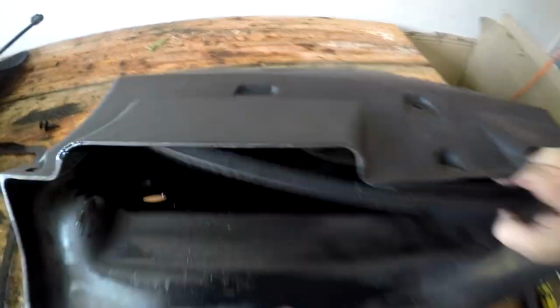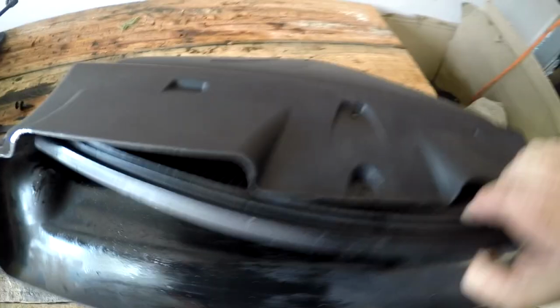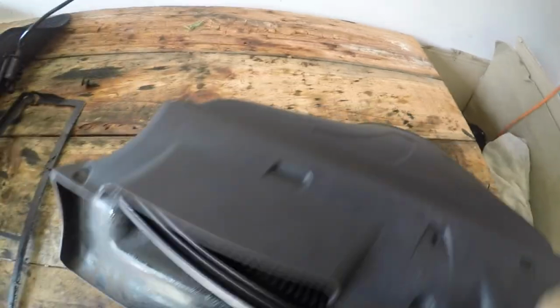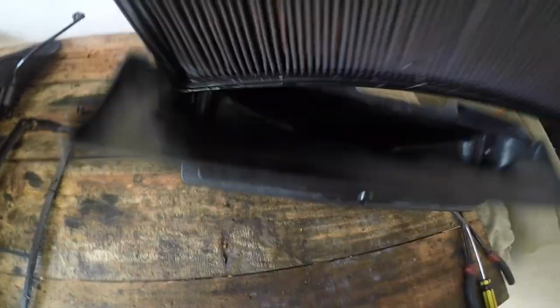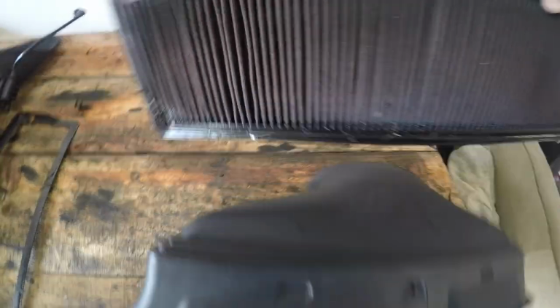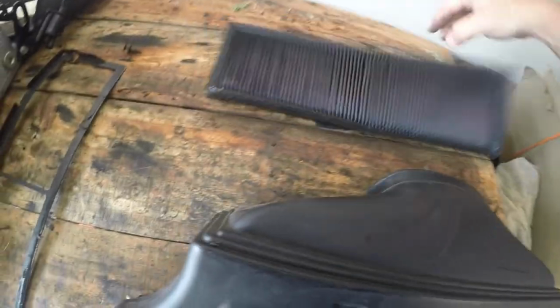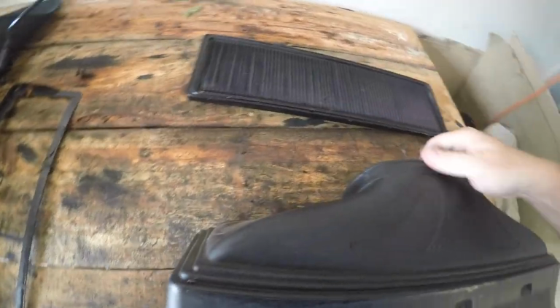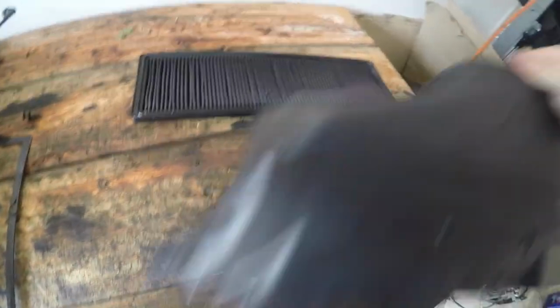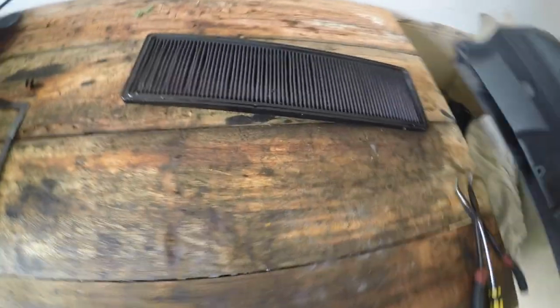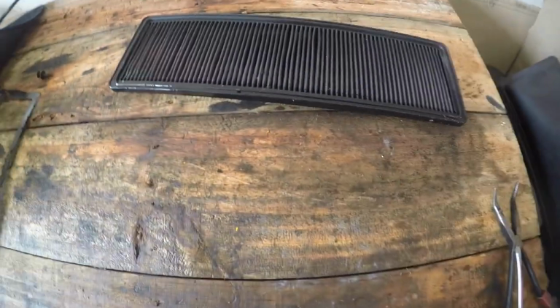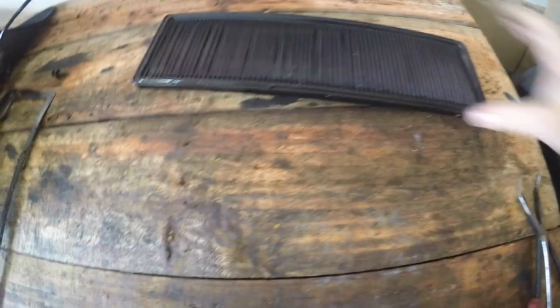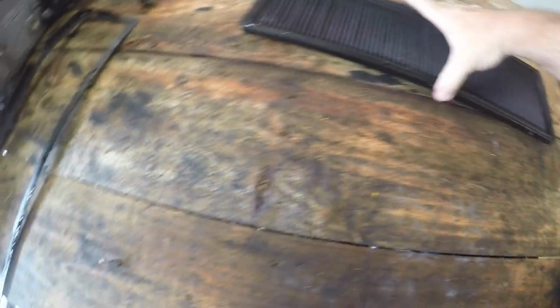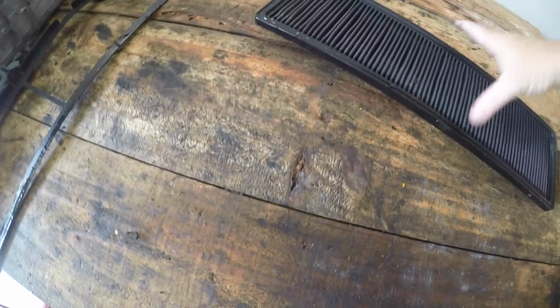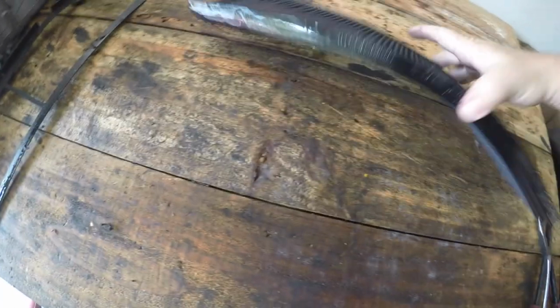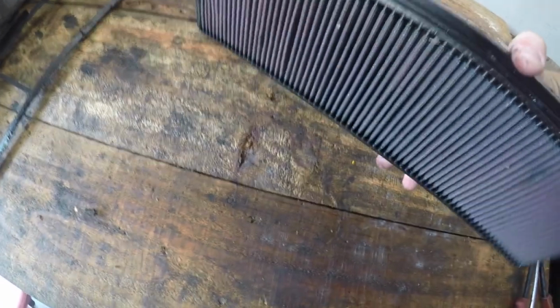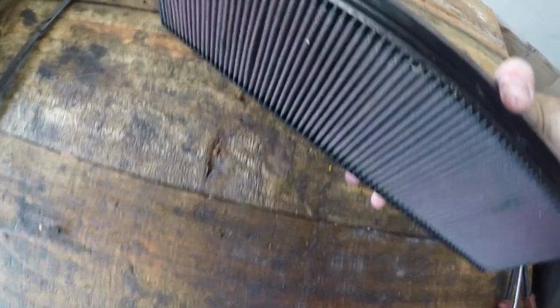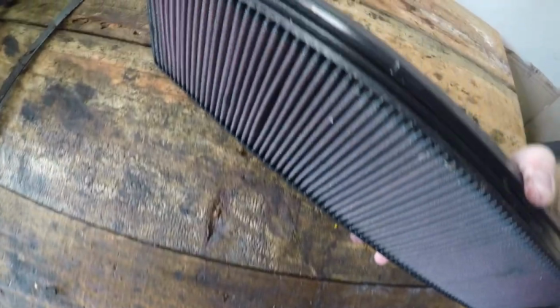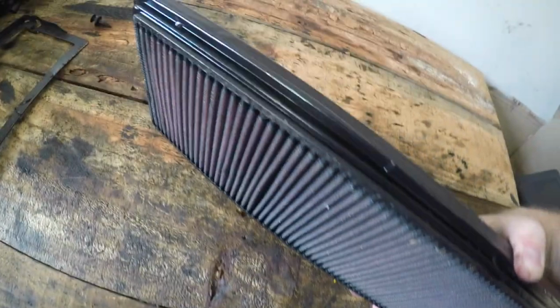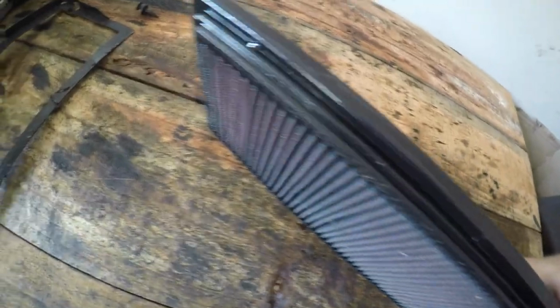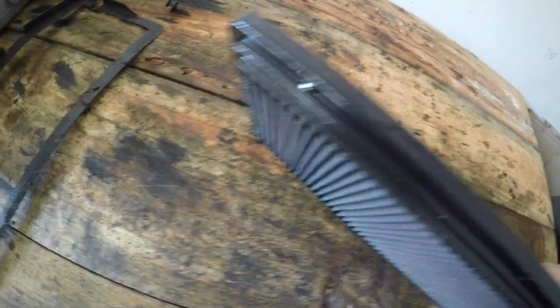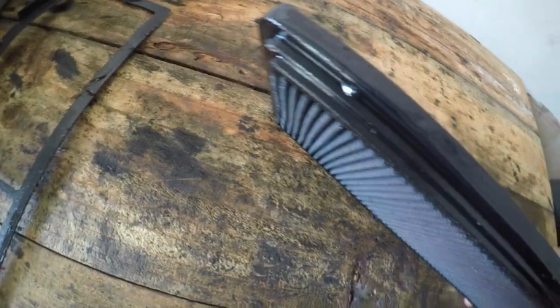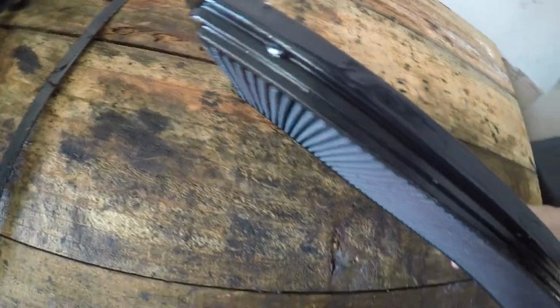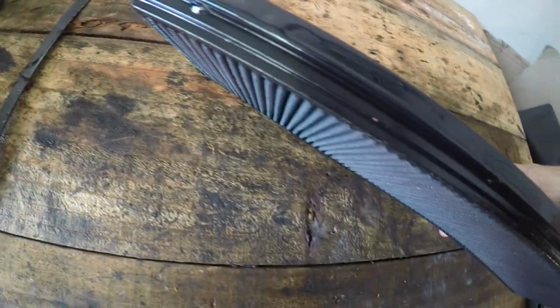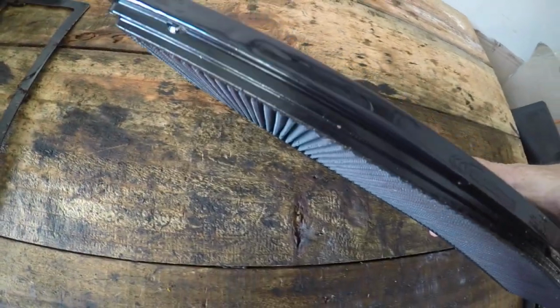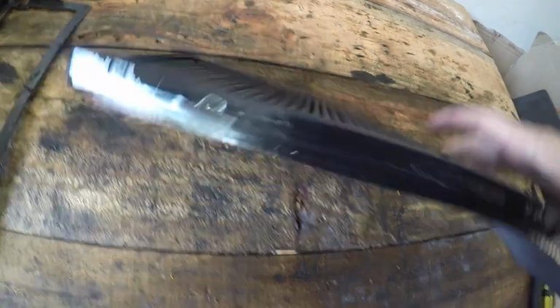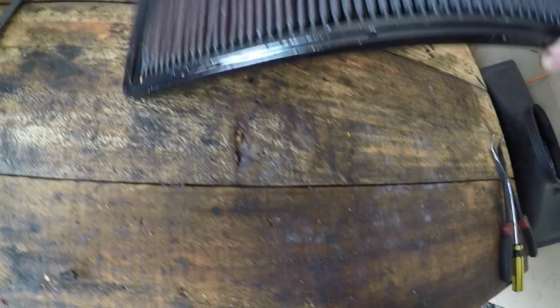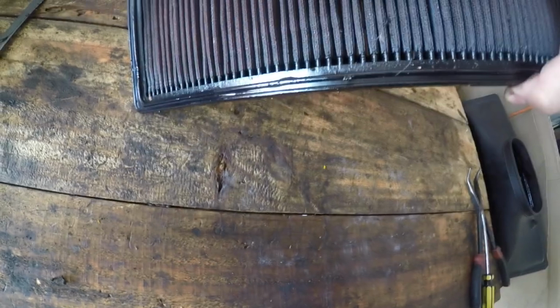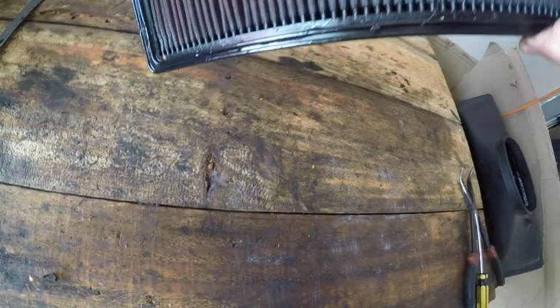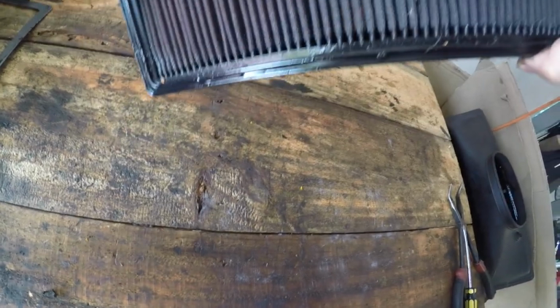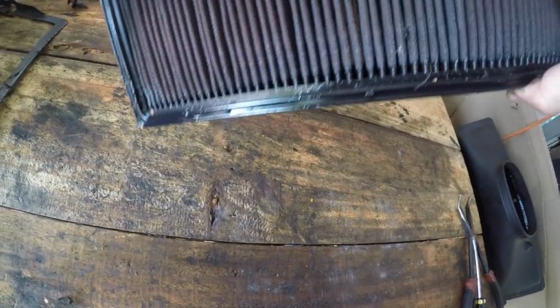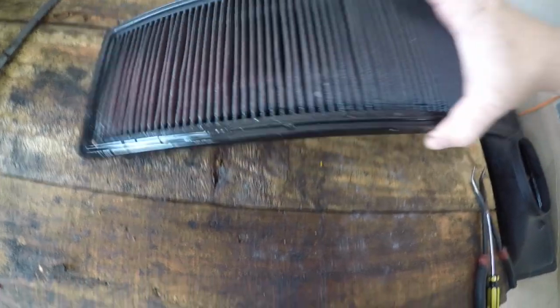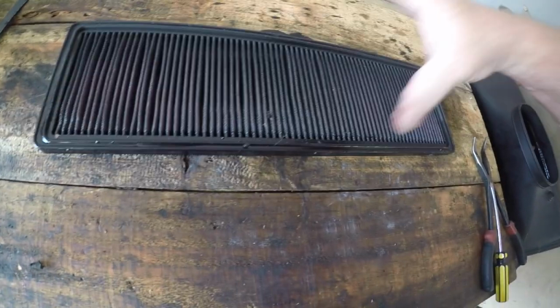After removing the filter from the airbox, you want to have a good look at the rubber seal around the outside. This is obviously going to be reused, so I want that rubber seal to be in good condition. This one particularly looks very oily — I believe it was over-oiled last time it was reinstalled.